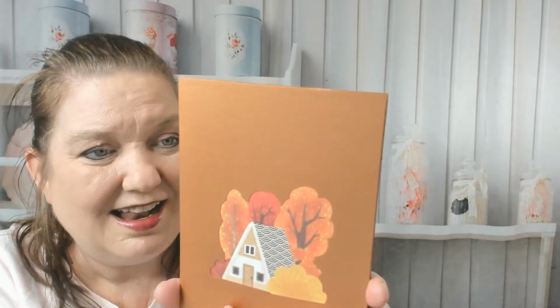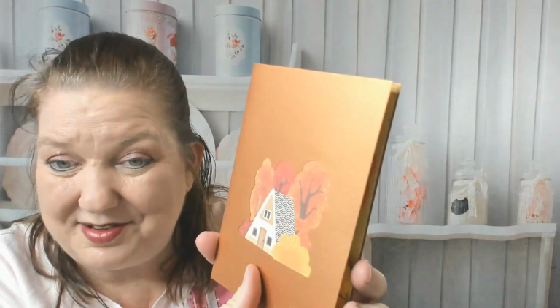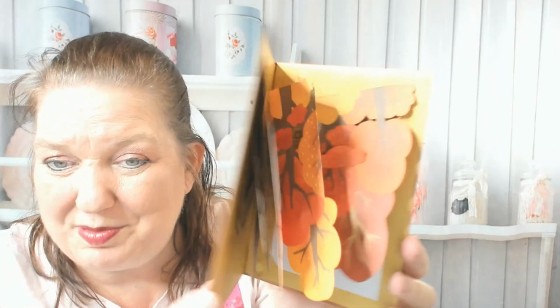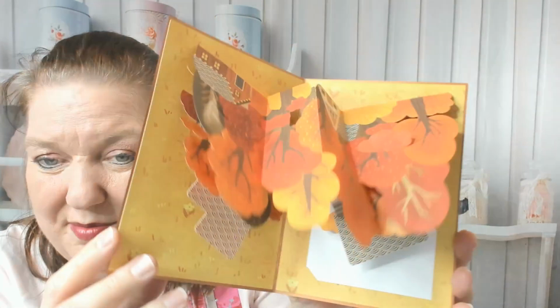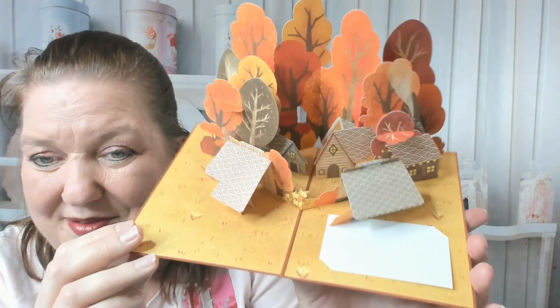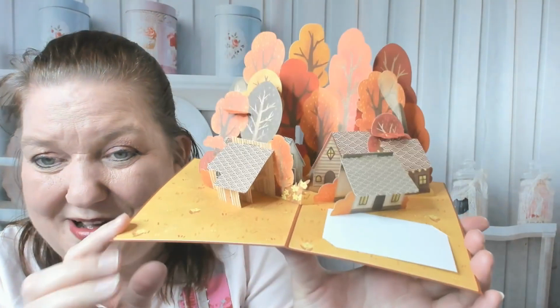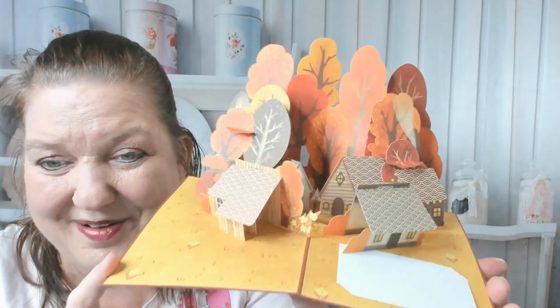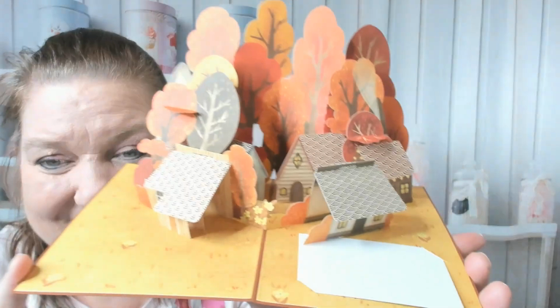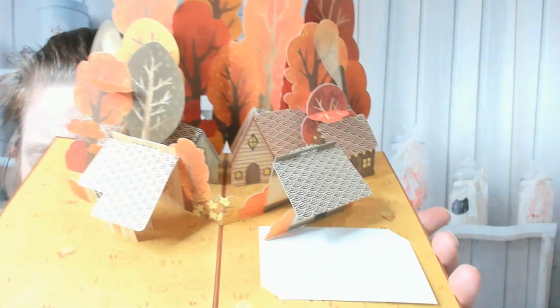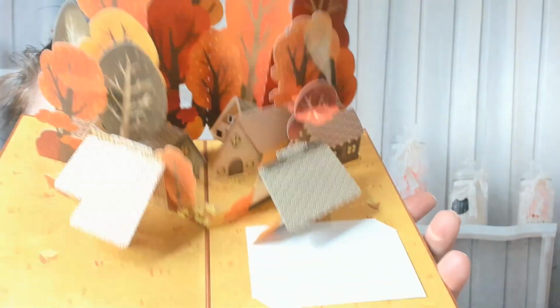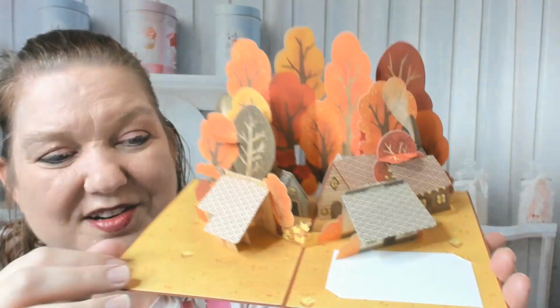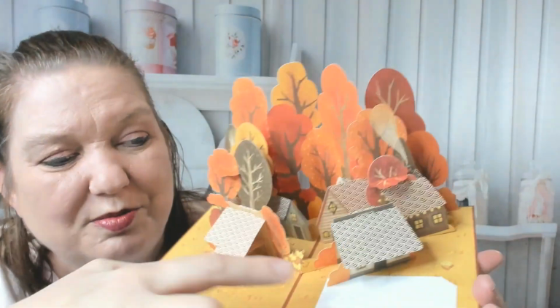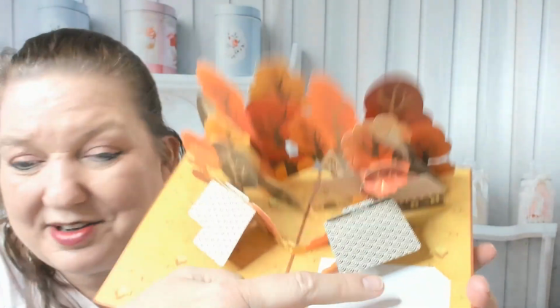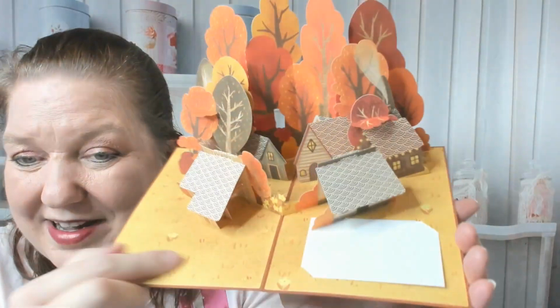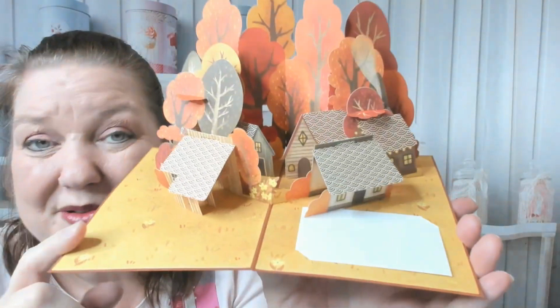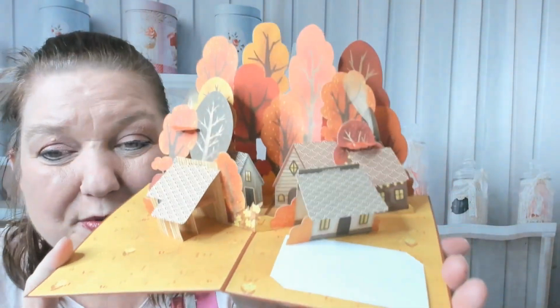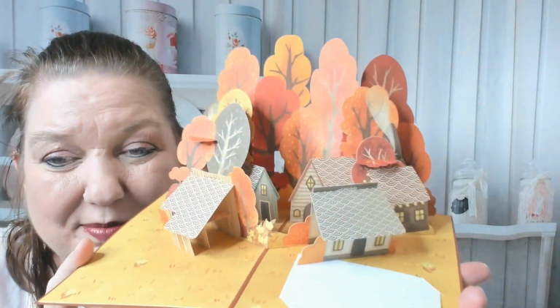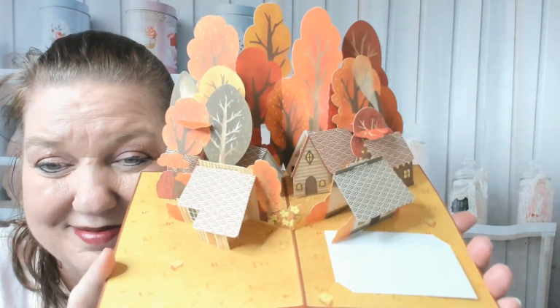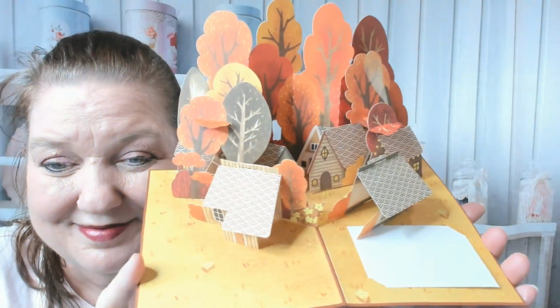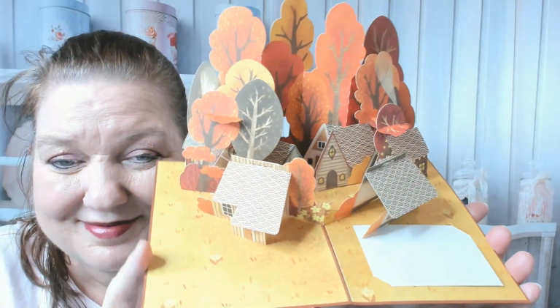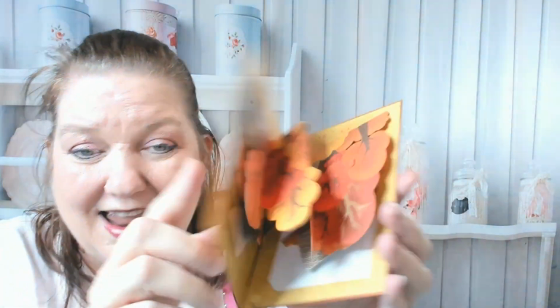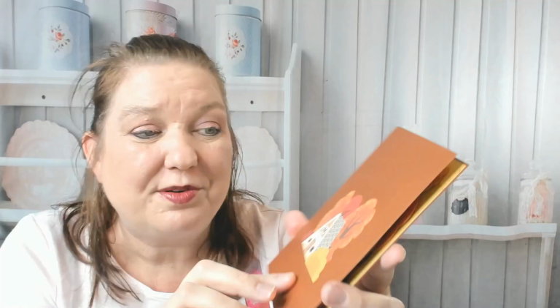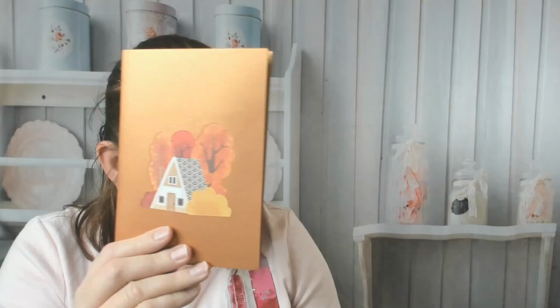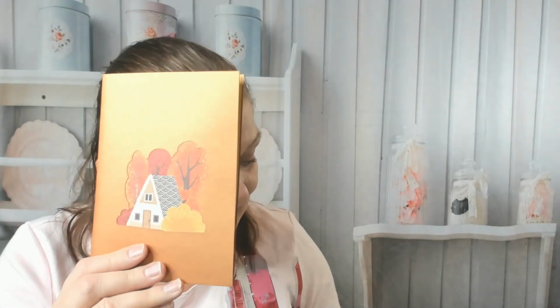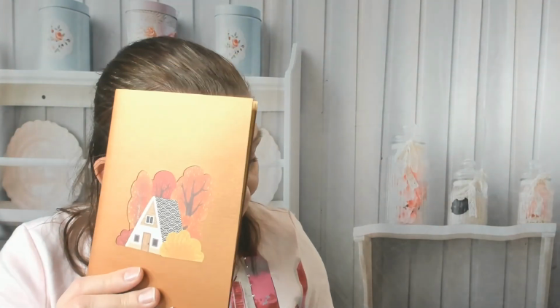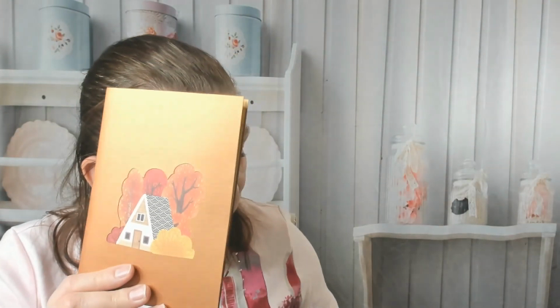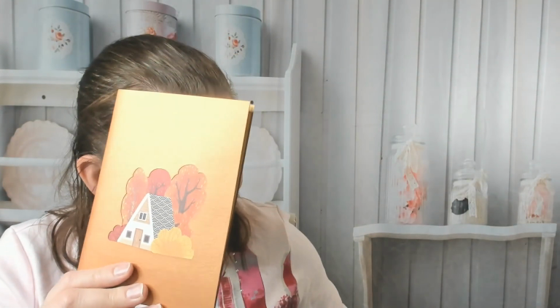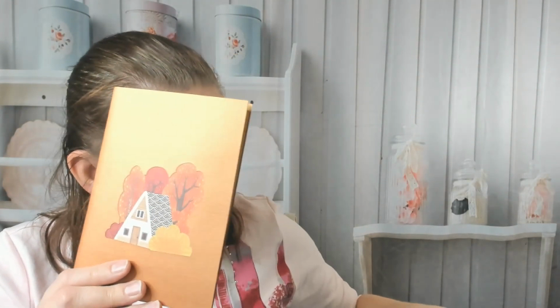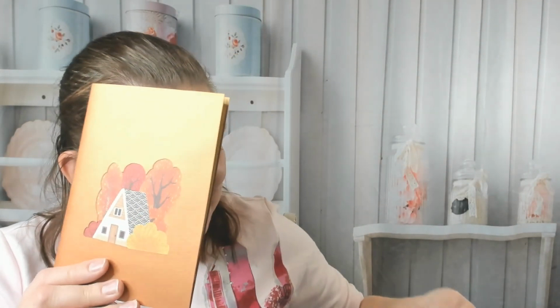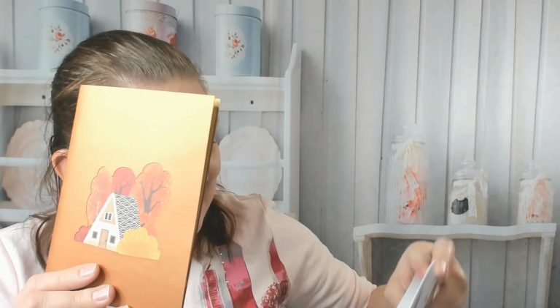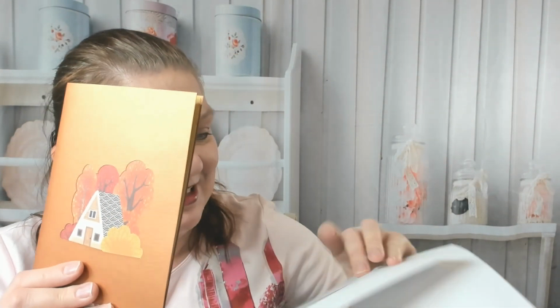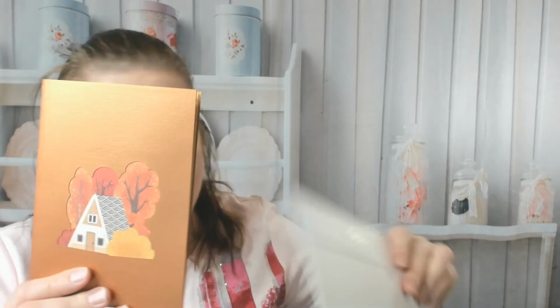Then you open it up — whoa! There's room right here to write your note to your recipient. And of course this takes extra postage to mail it because it's a little thick.